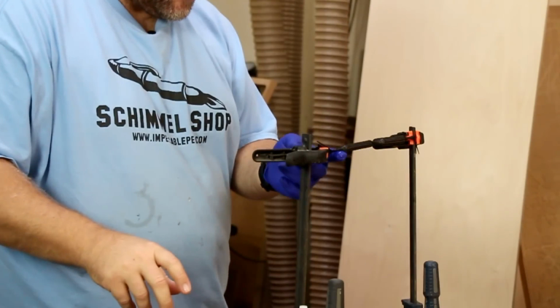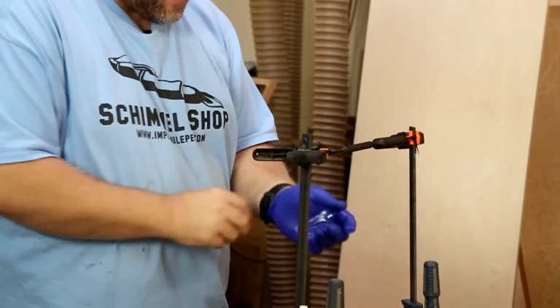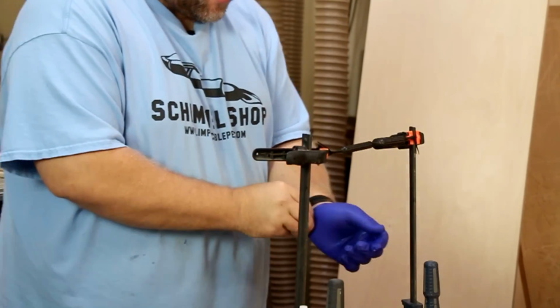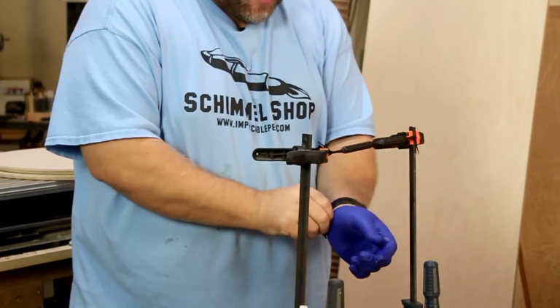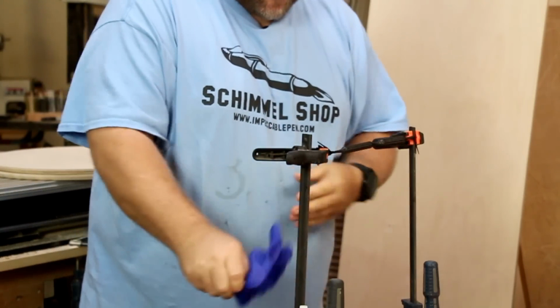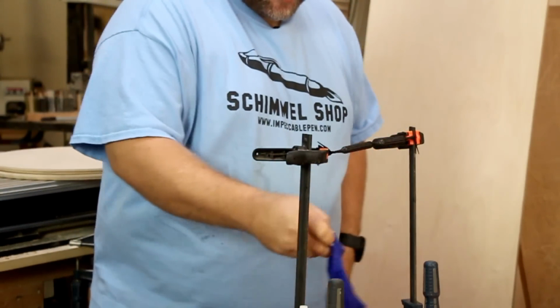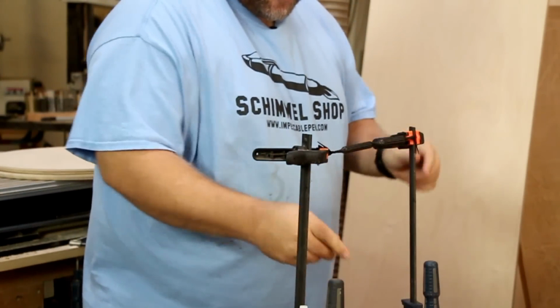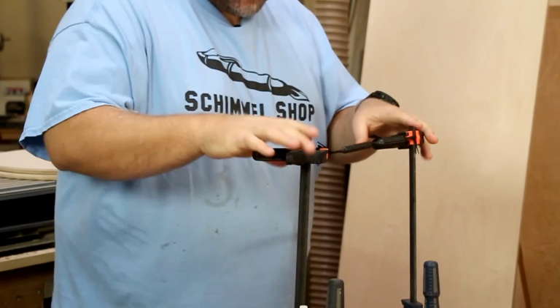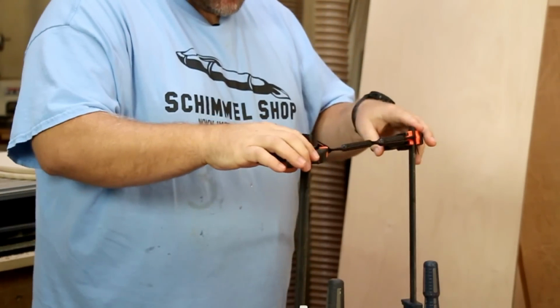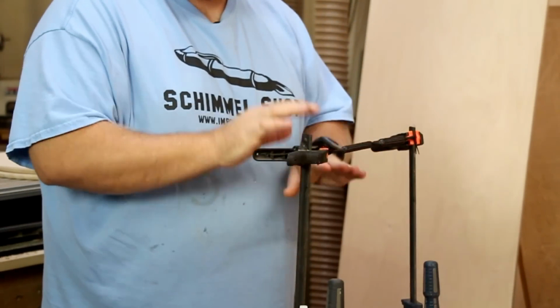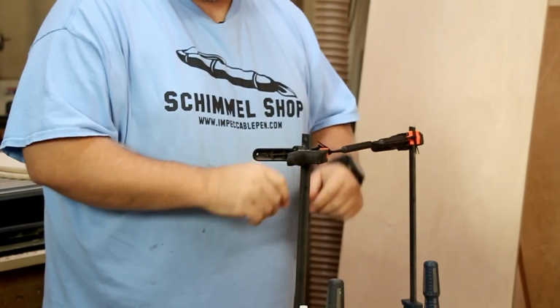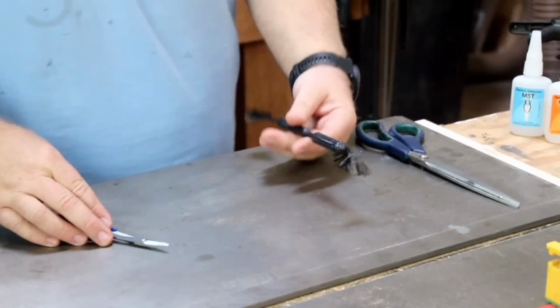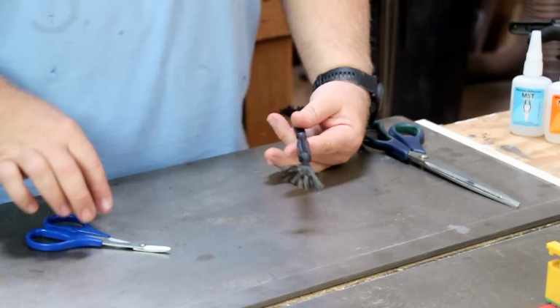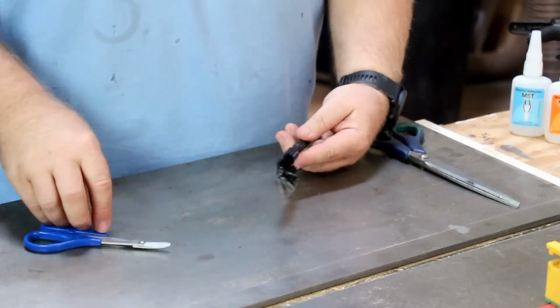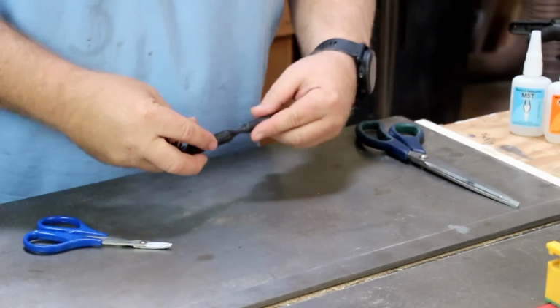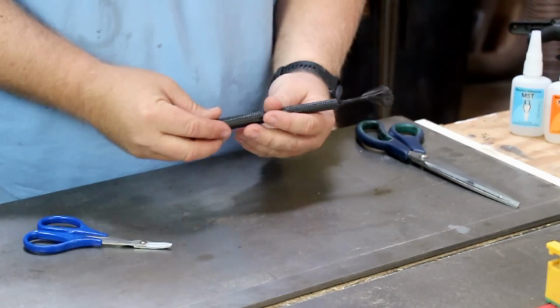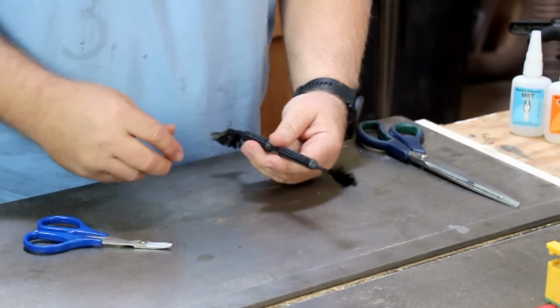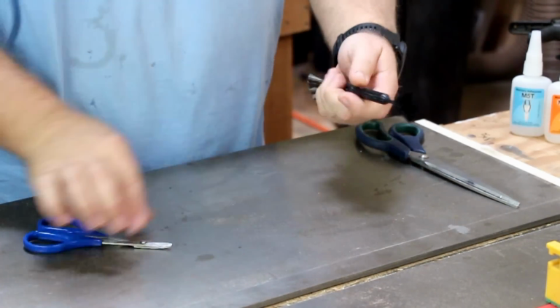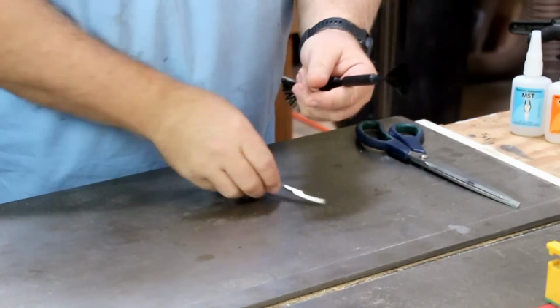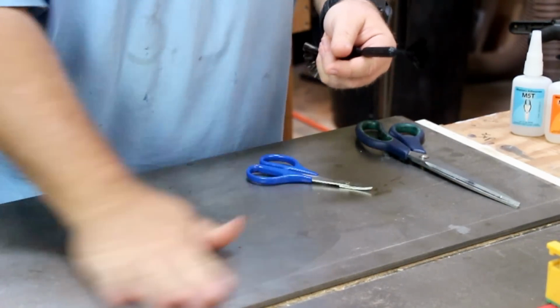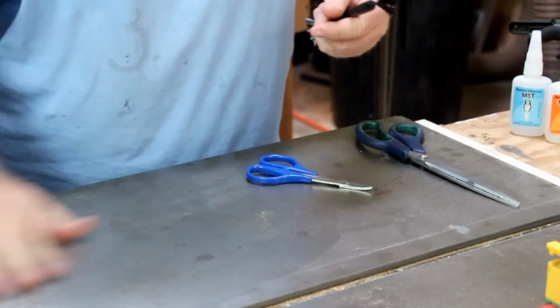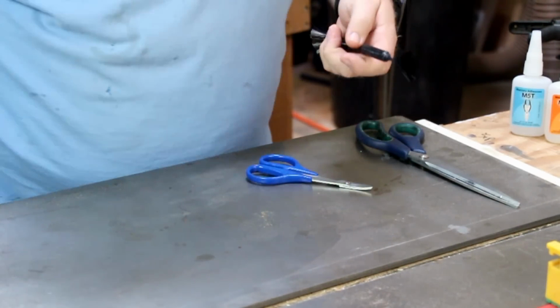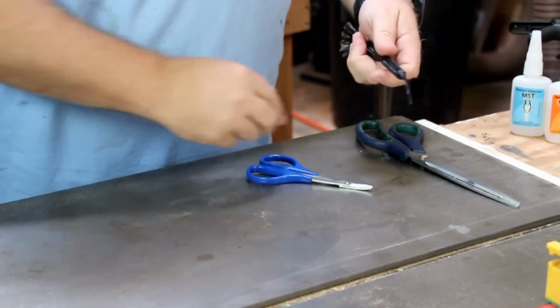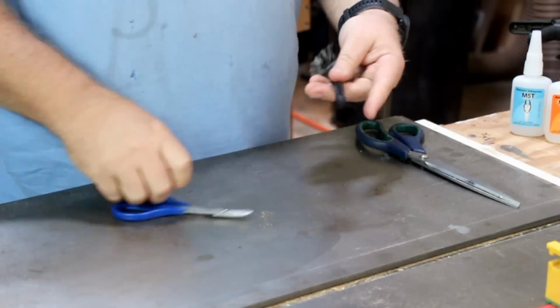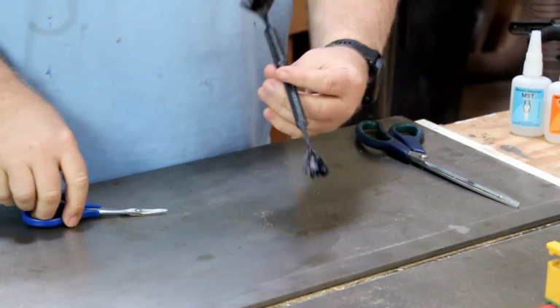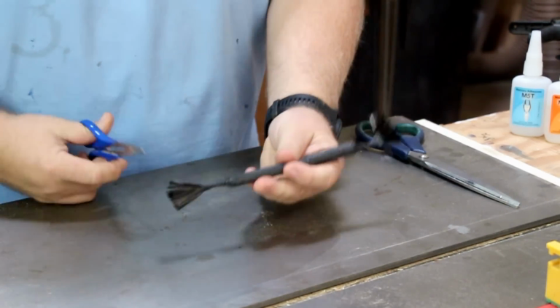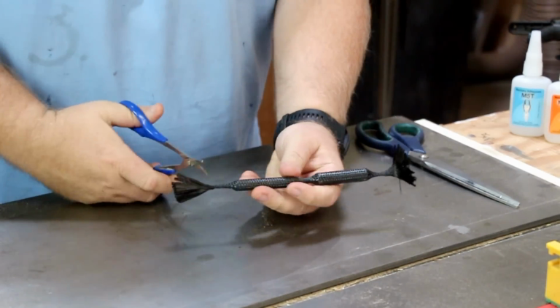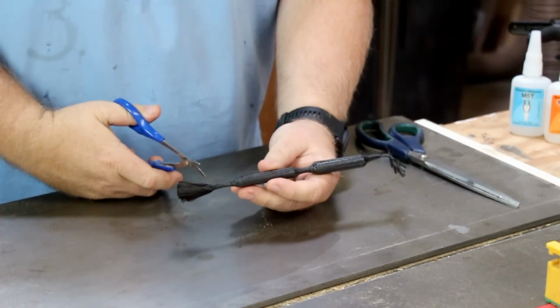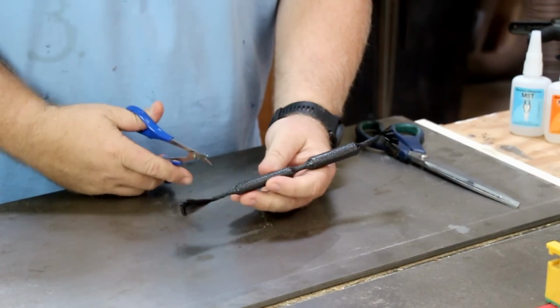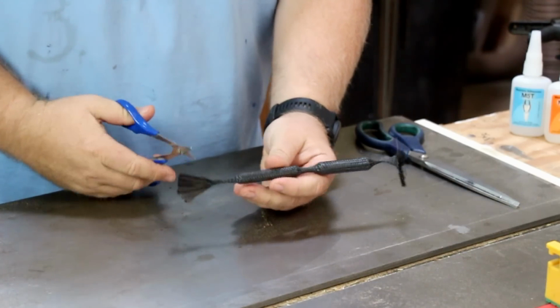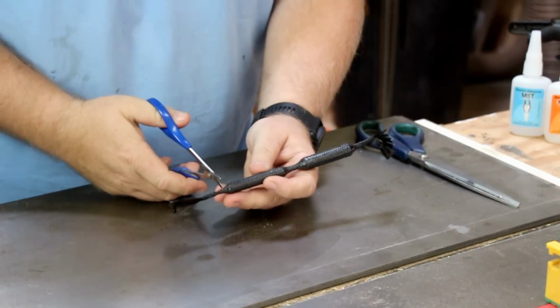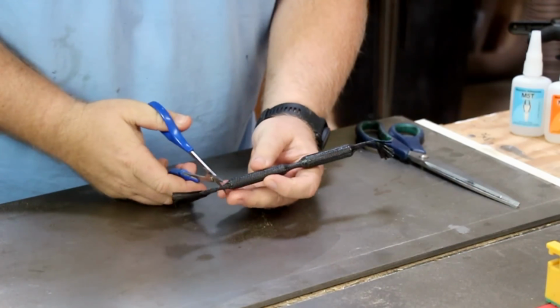Once I've done that, I can pull my glove off and I'm just going to wait for this to dry. One thing you want to have — which I don't have here — is a dust-free place, but this location was the best for lighting for you guys.